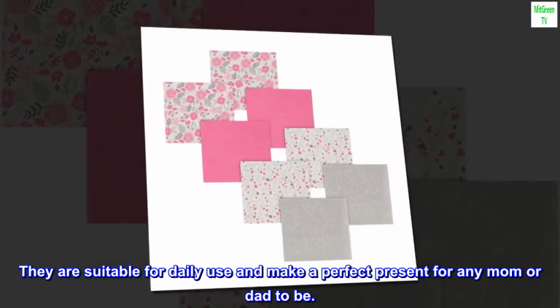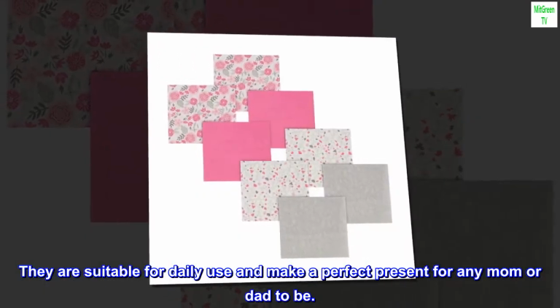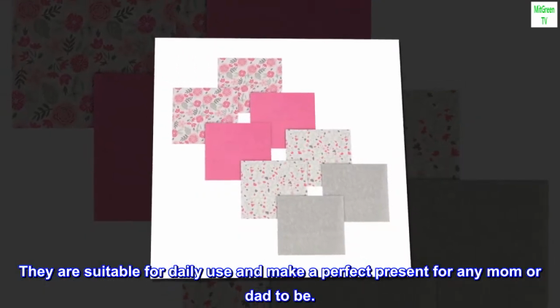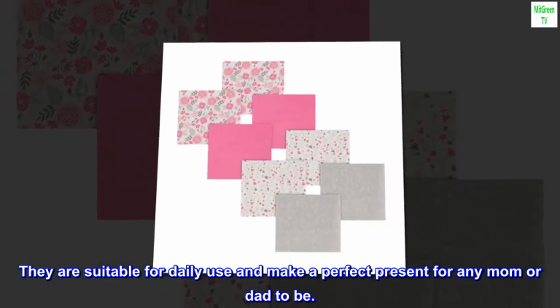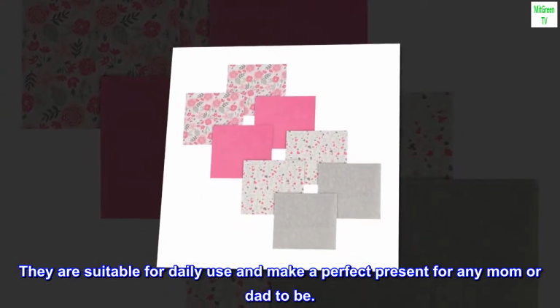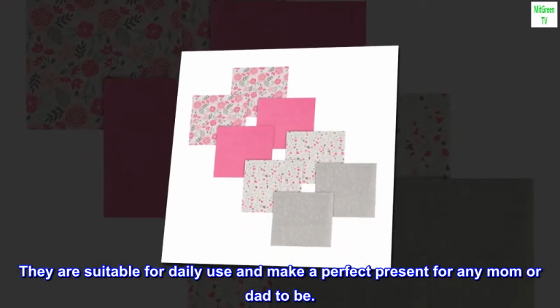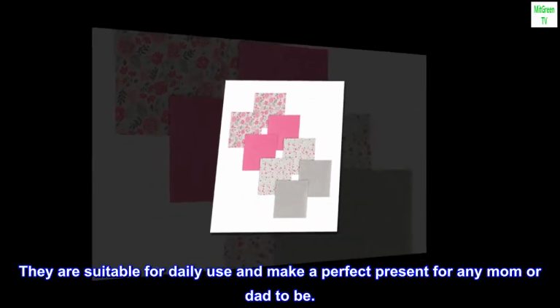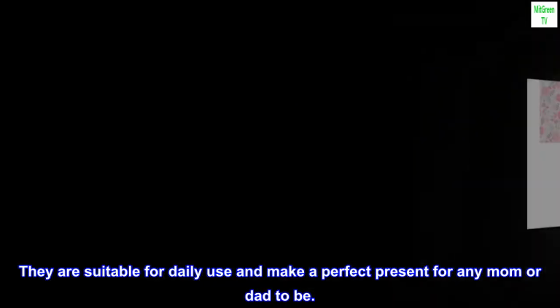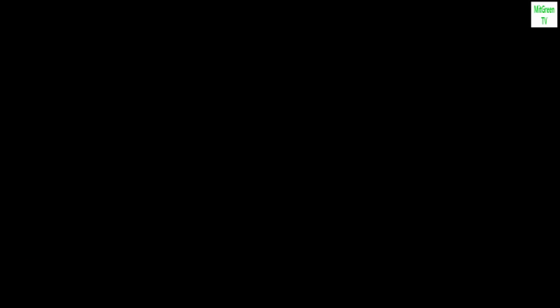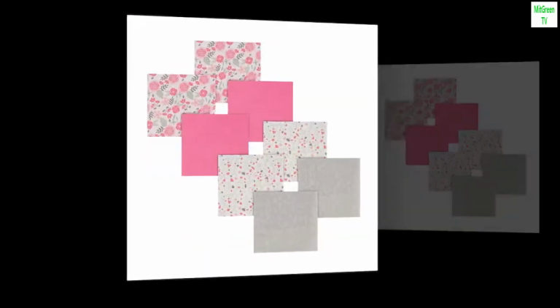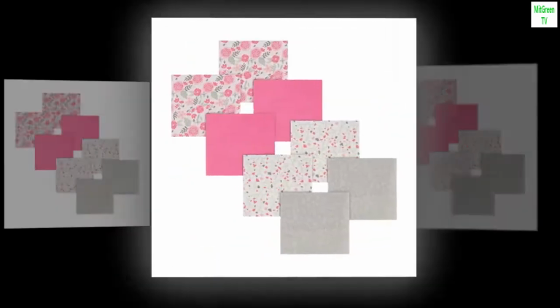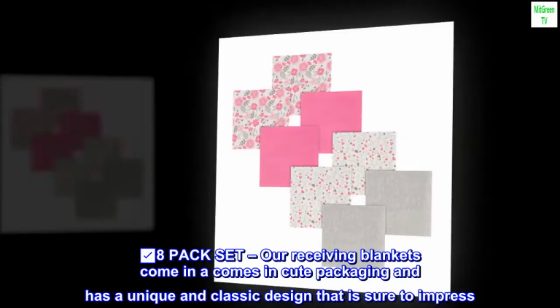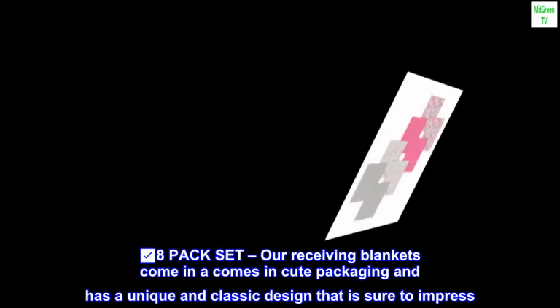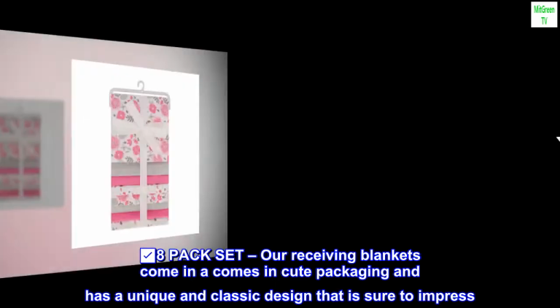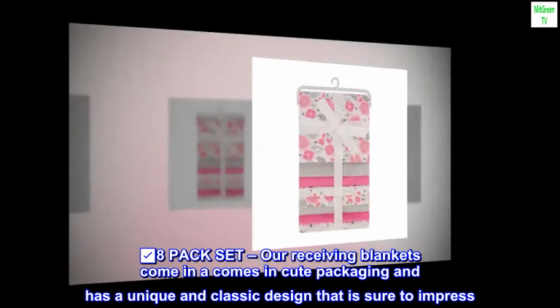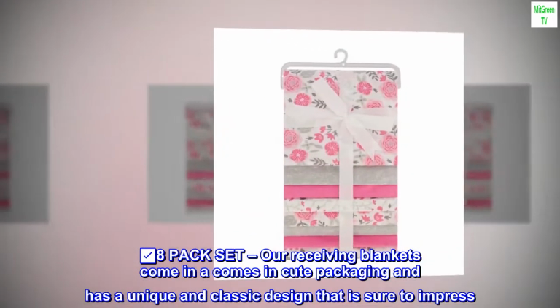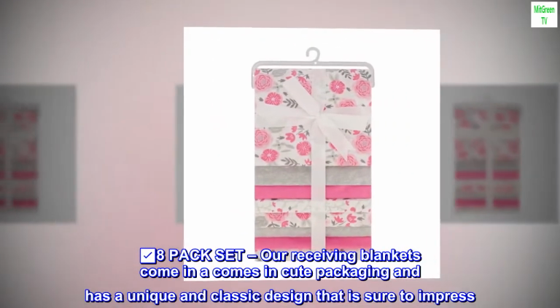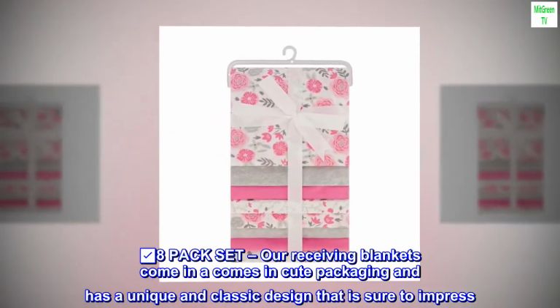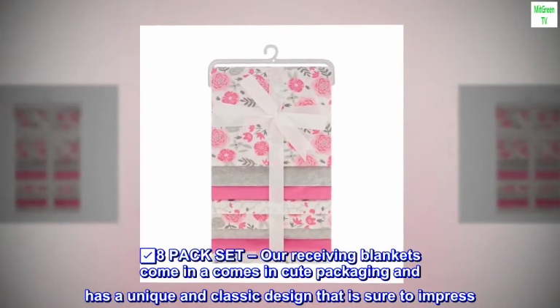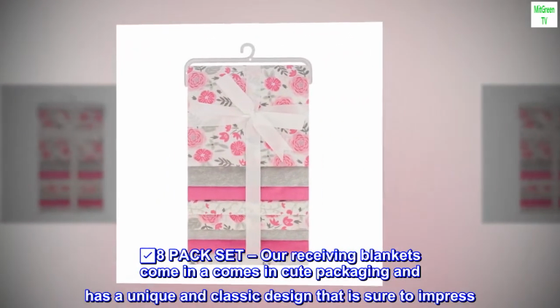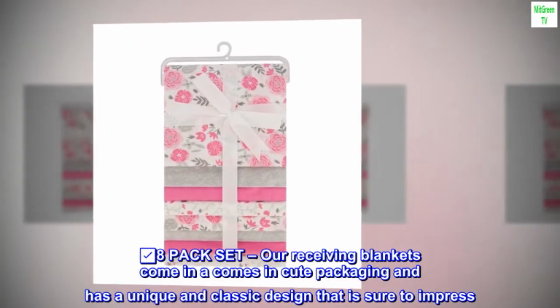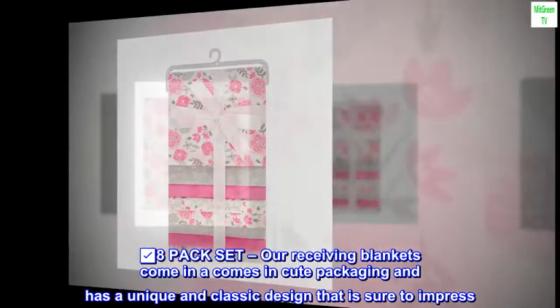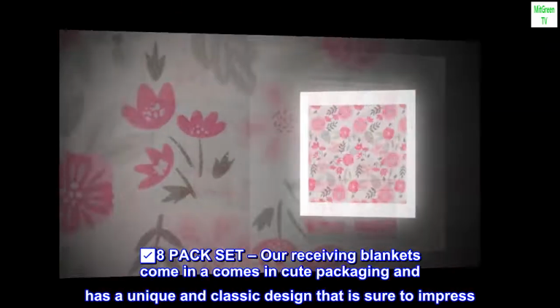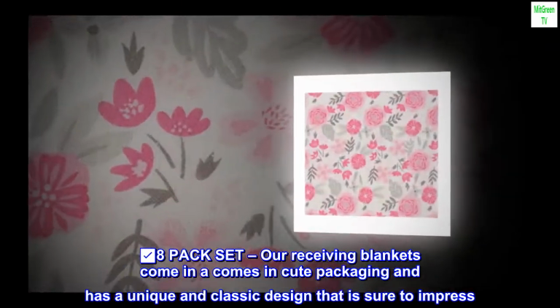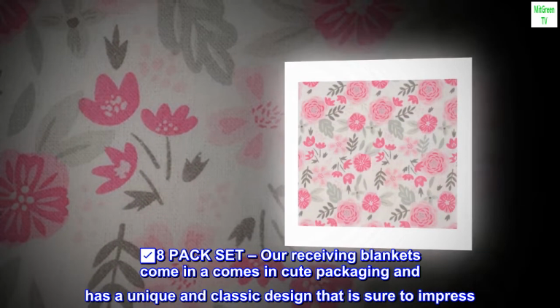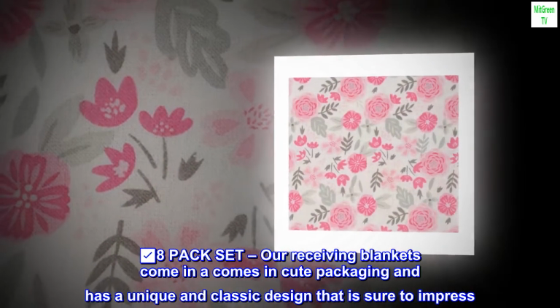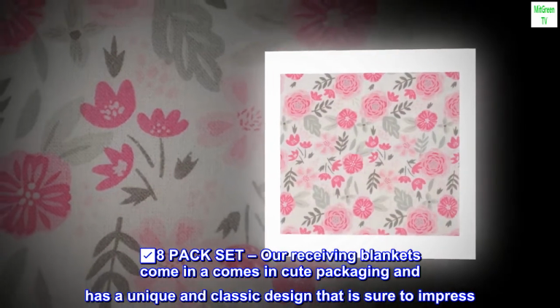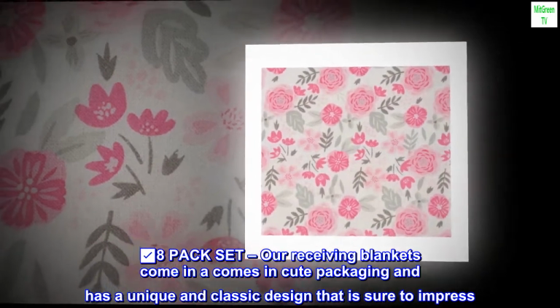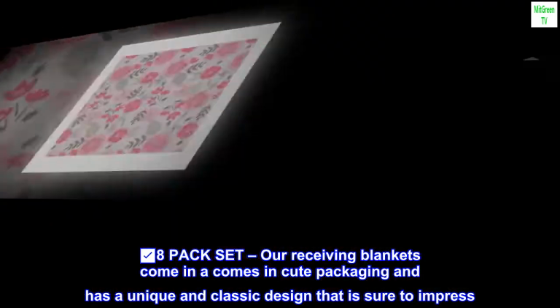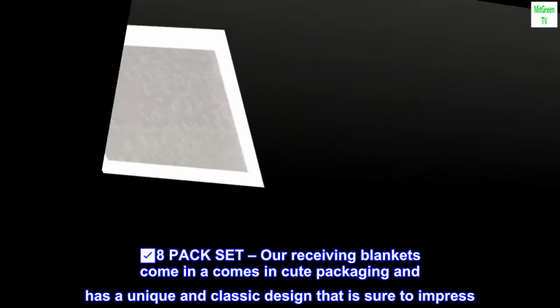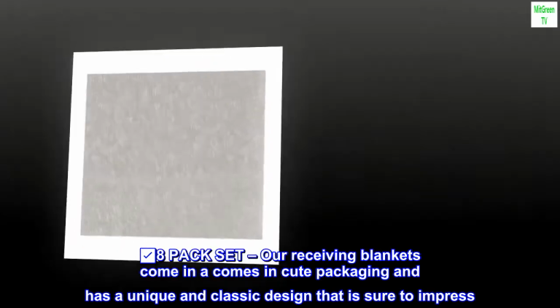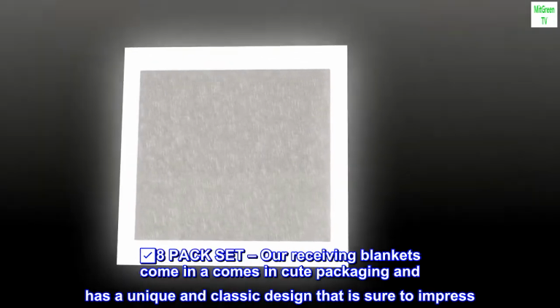Eight pack set: our receiving blankets come in a cute packaging and have a unique and classic design that is sure to impress.